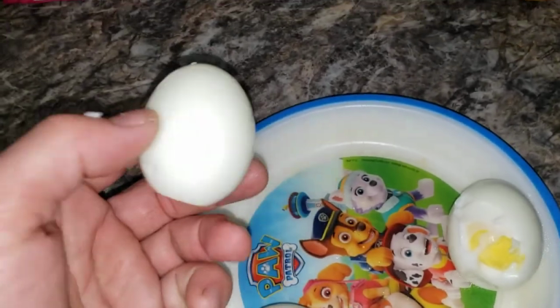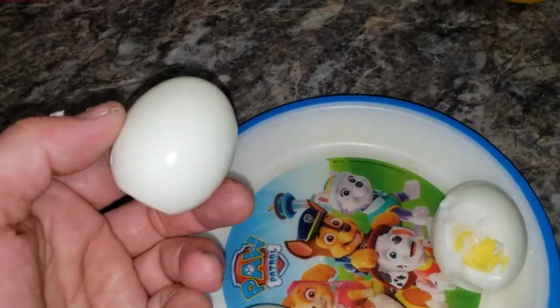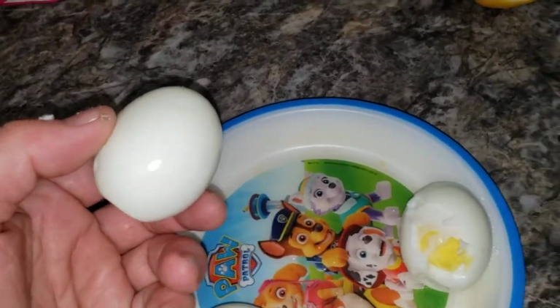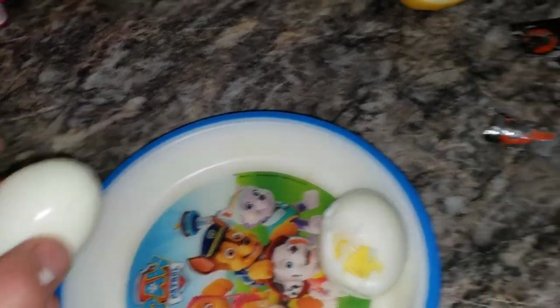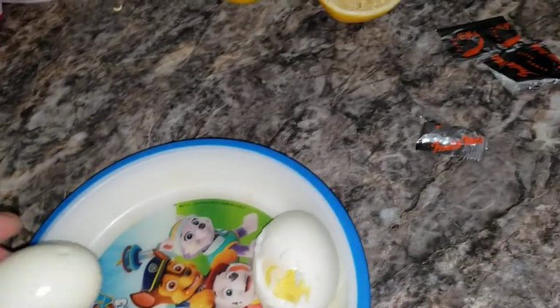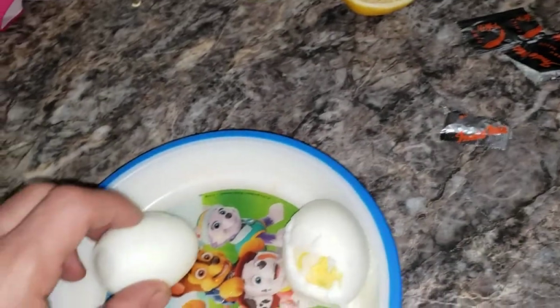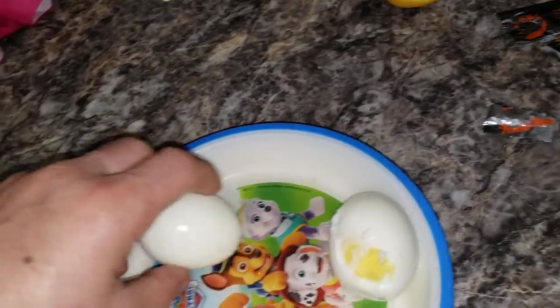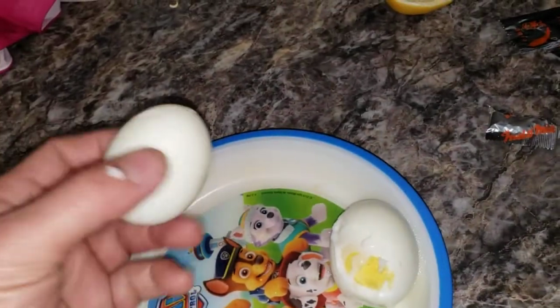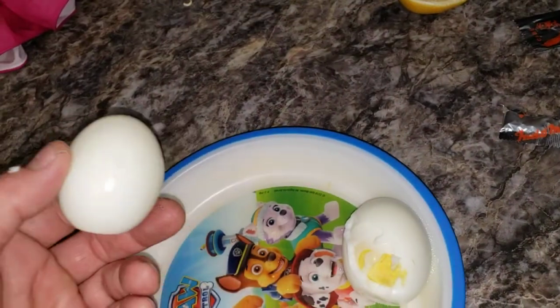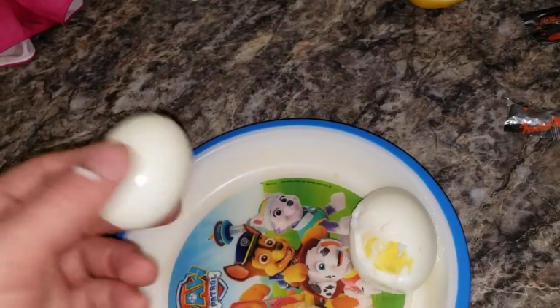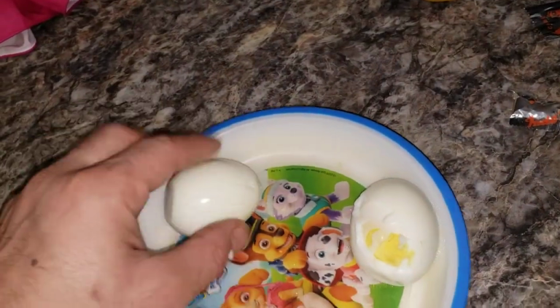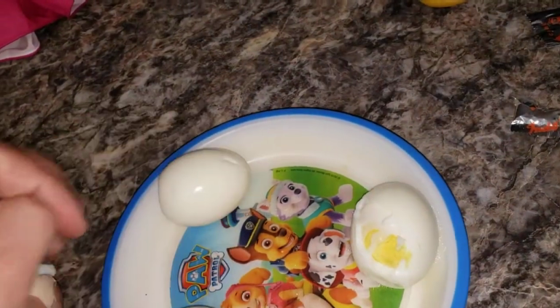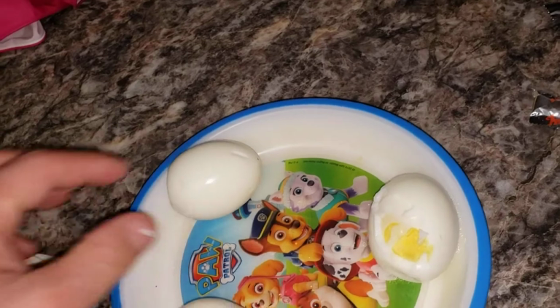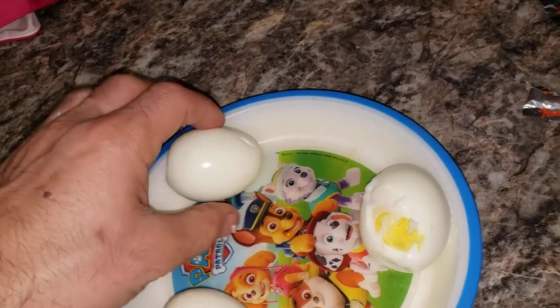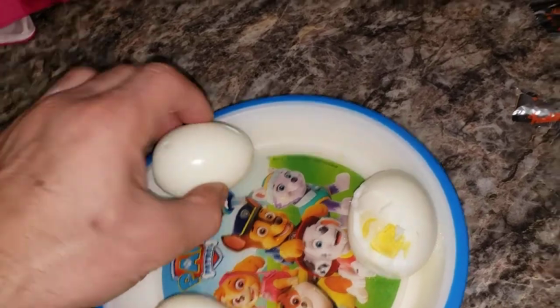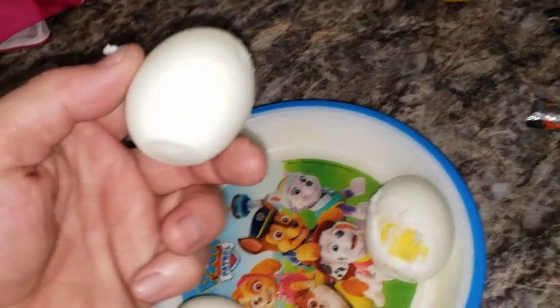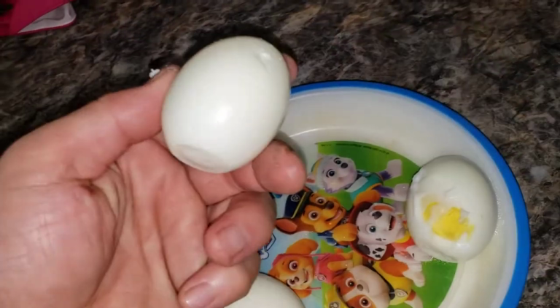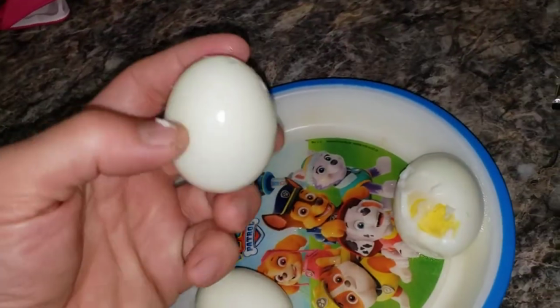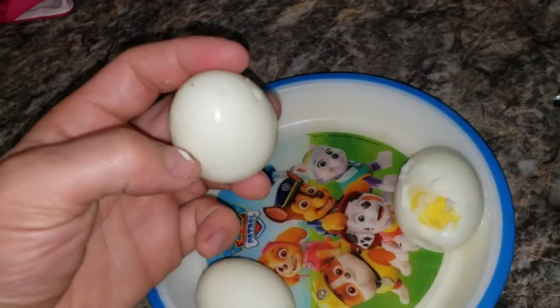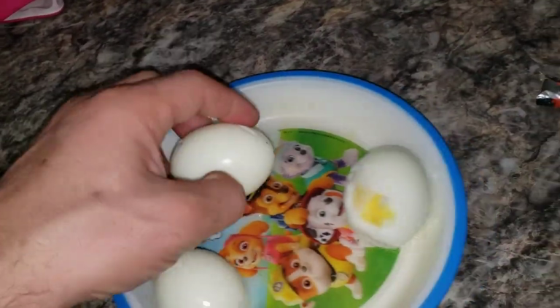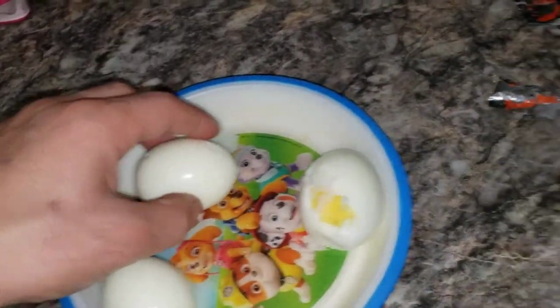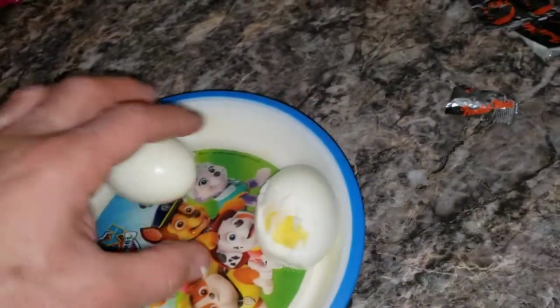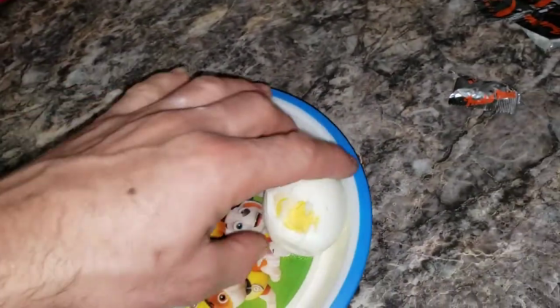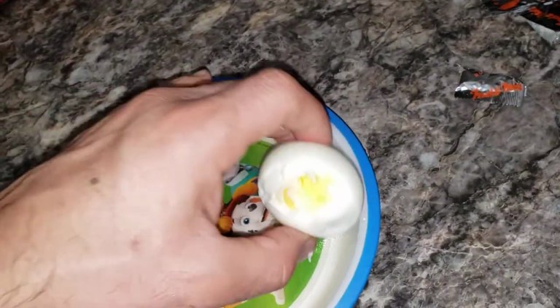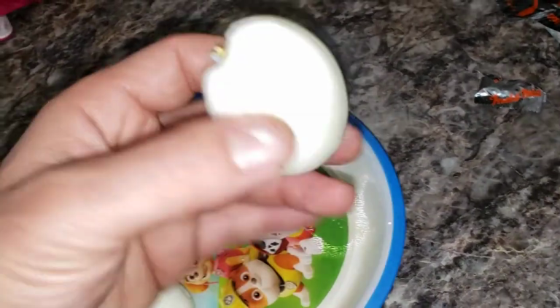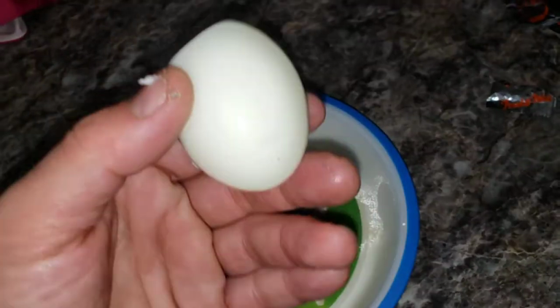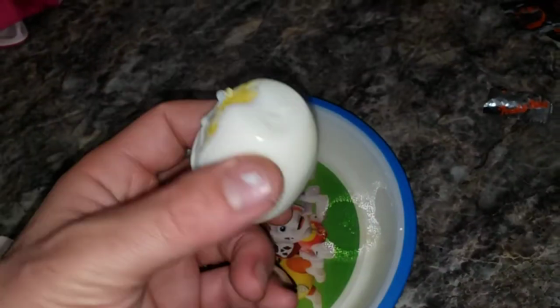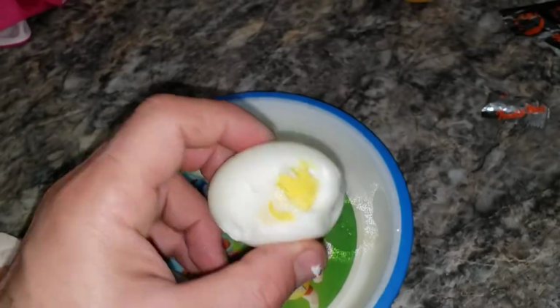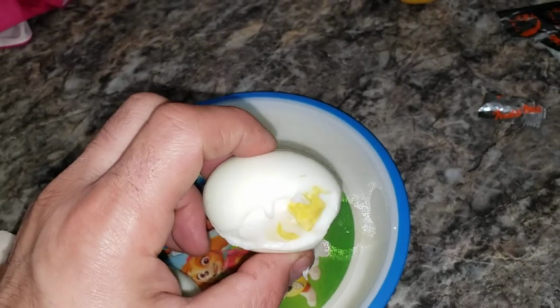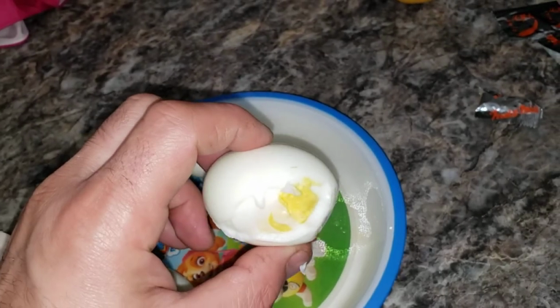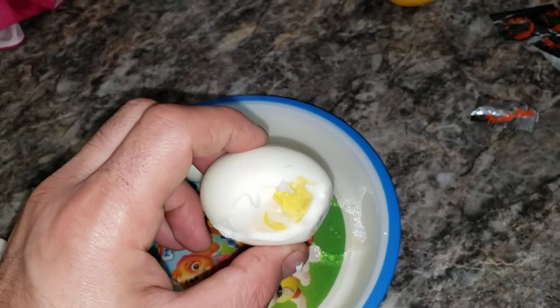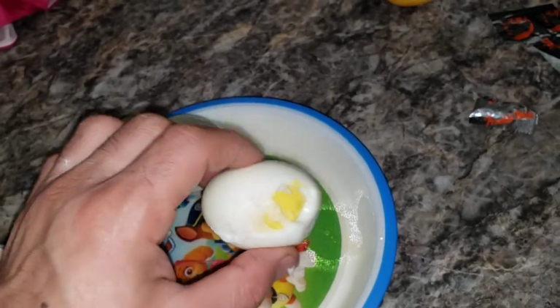The easiest way to peel an egg is to let it cool off, put it in the fridge, and it'll come out nice and clean like this. If you do it while it's hot, that's what happens.